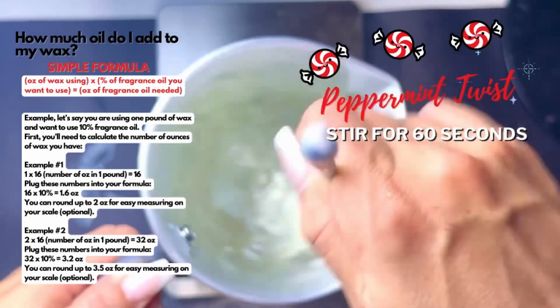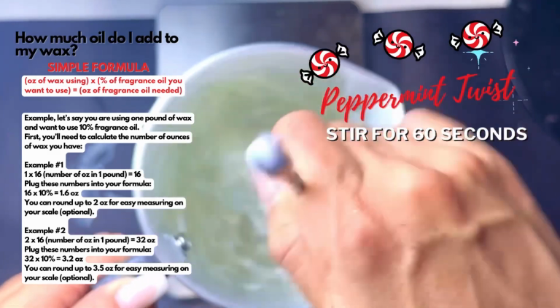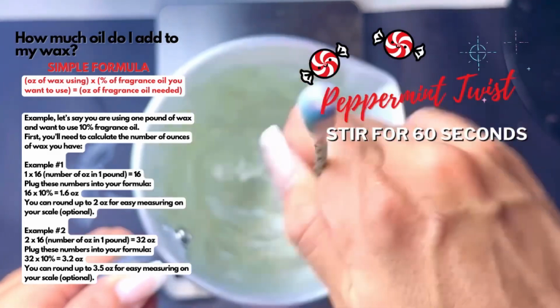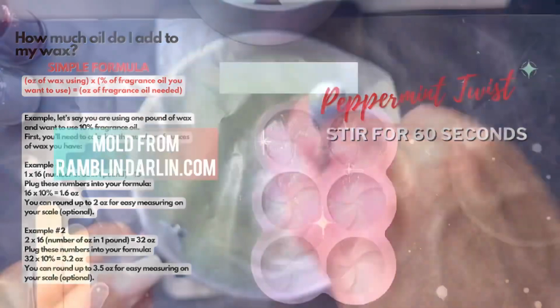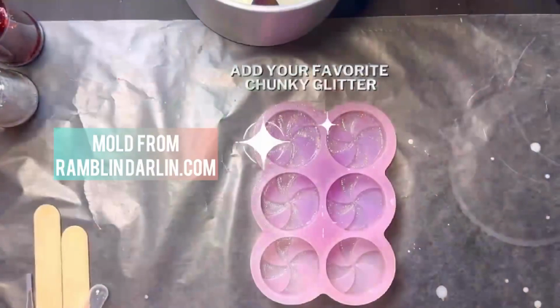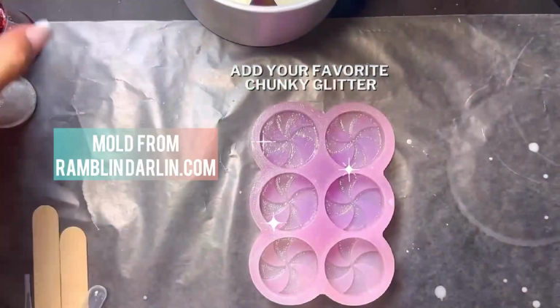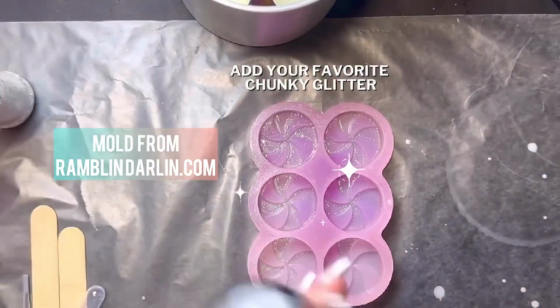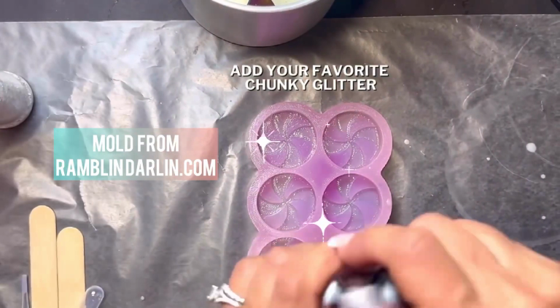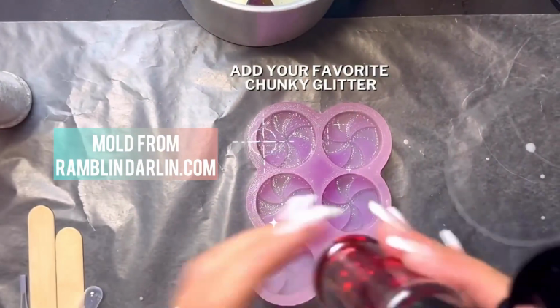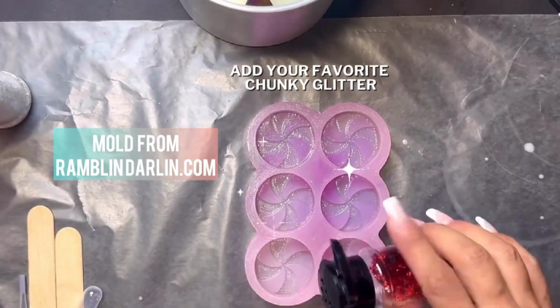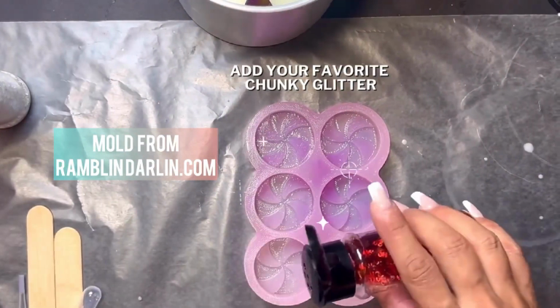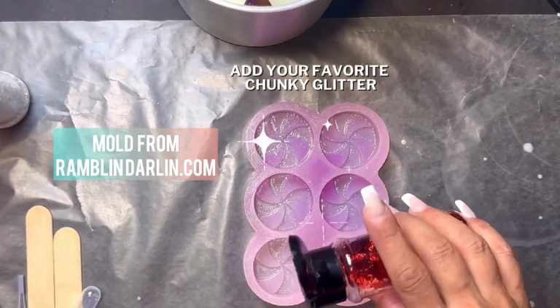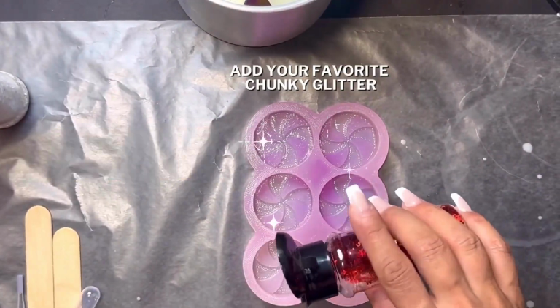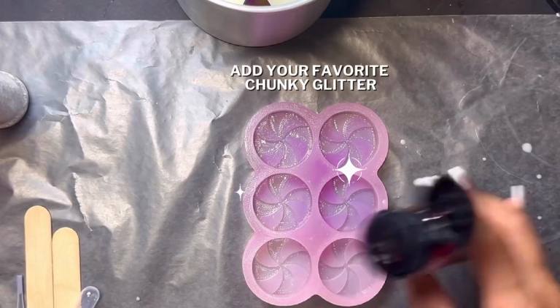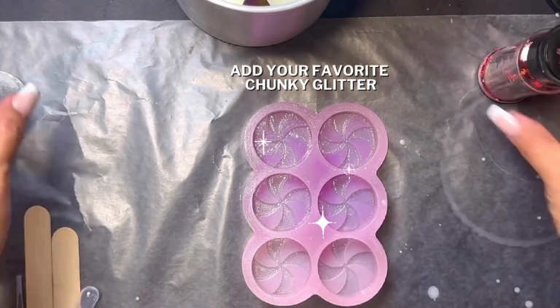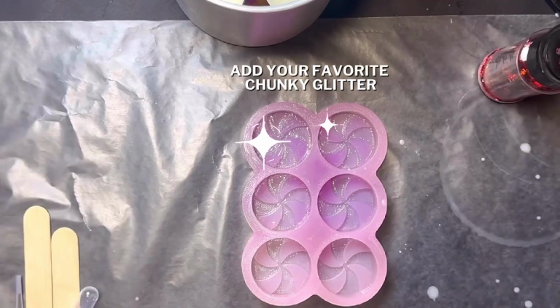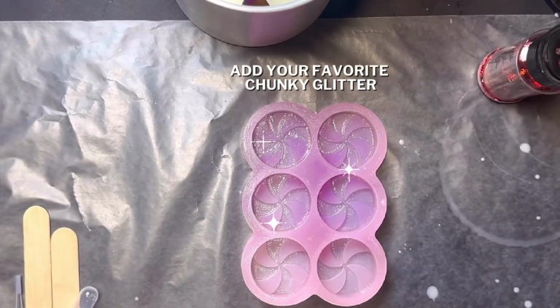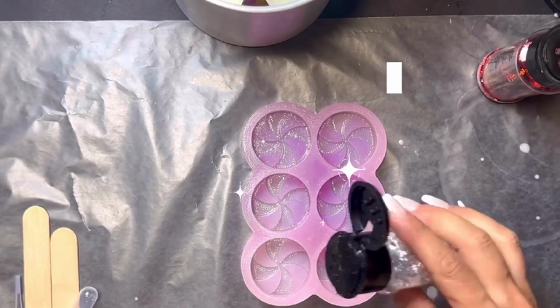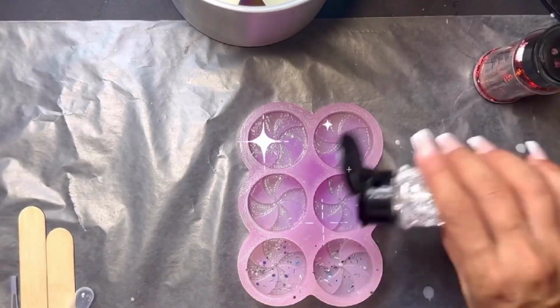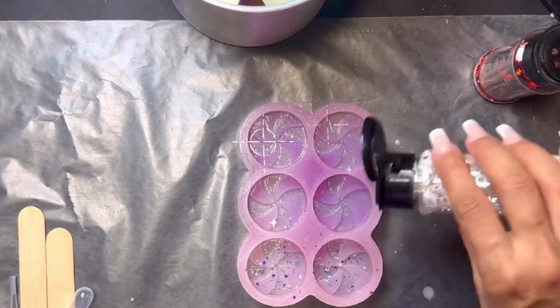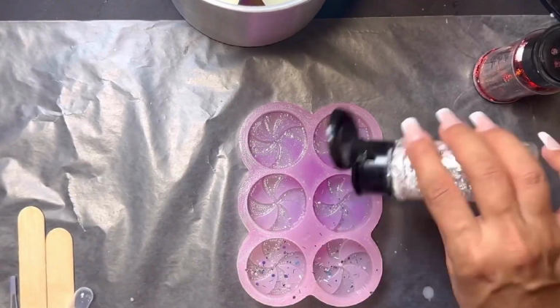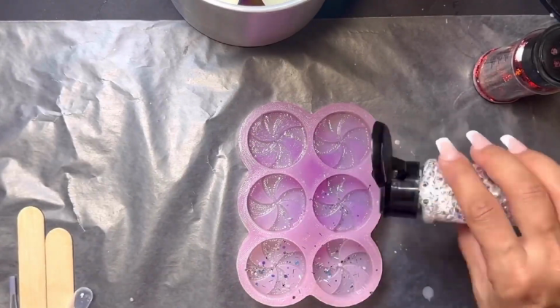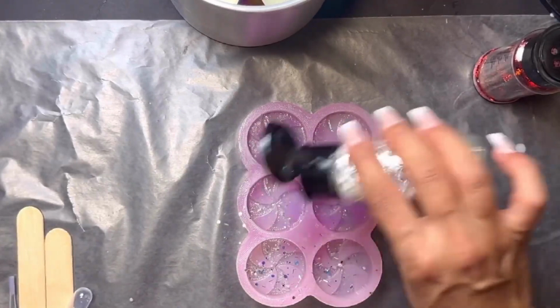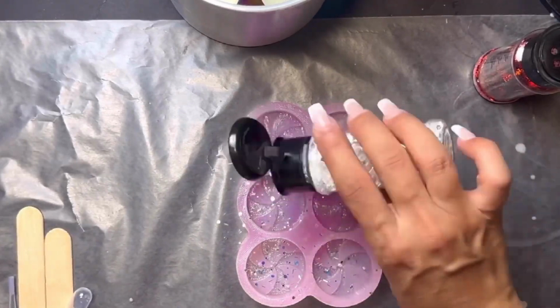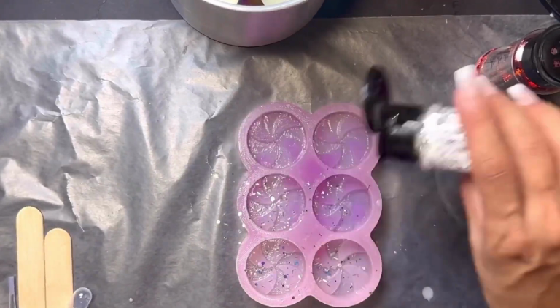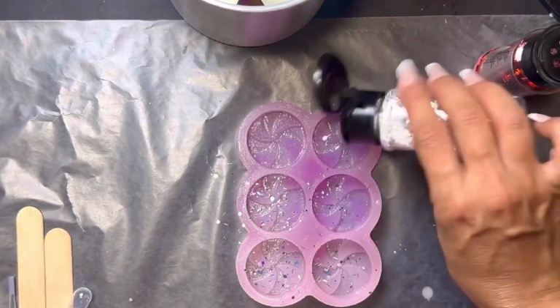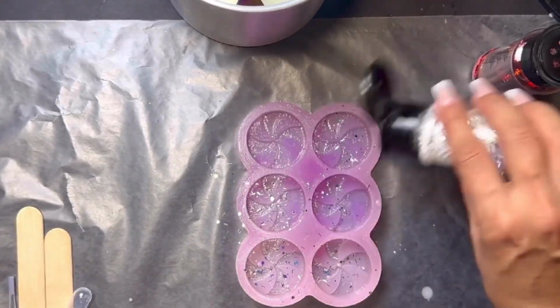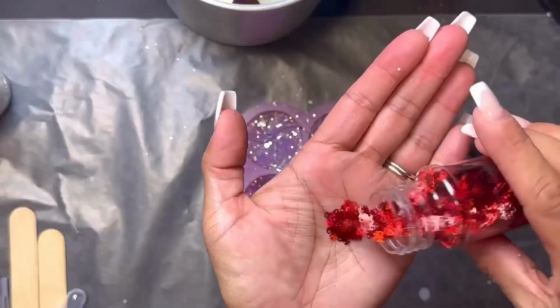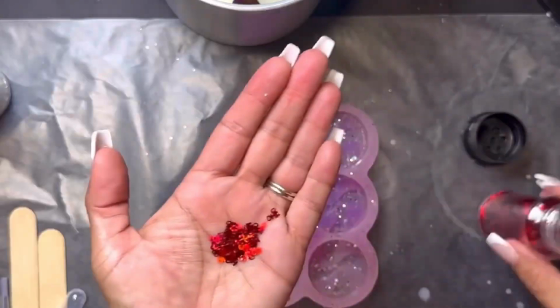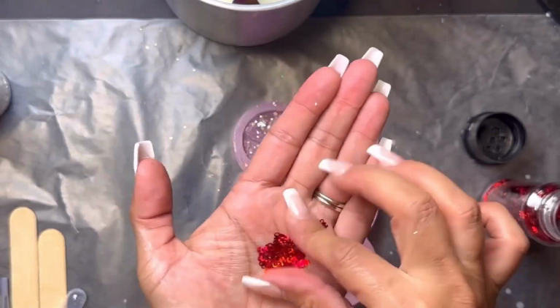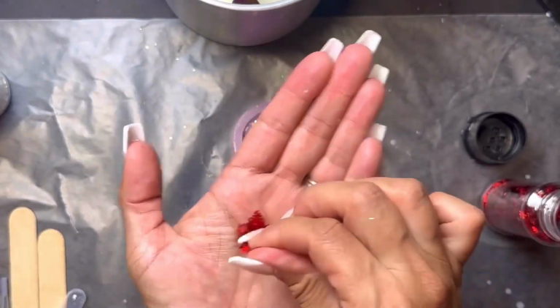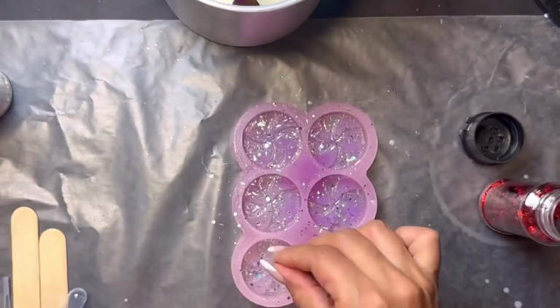The mold I'm using is made by RamblinDarling.com. You can purchase it directly from them, or it will also be available from our website during our Black Friday sale at StayFreshWithPeanut.com.